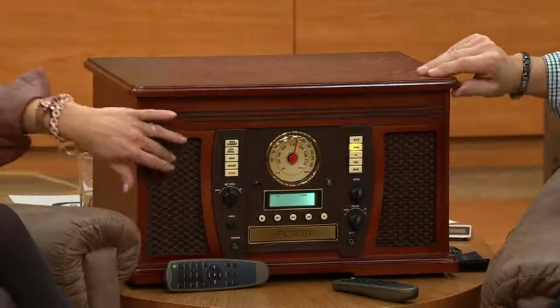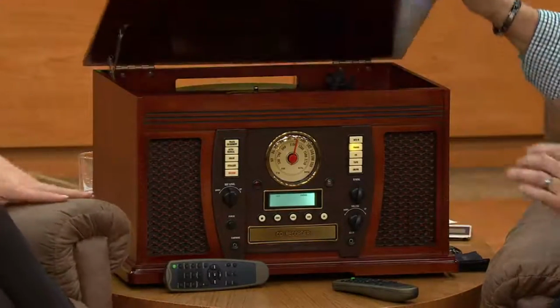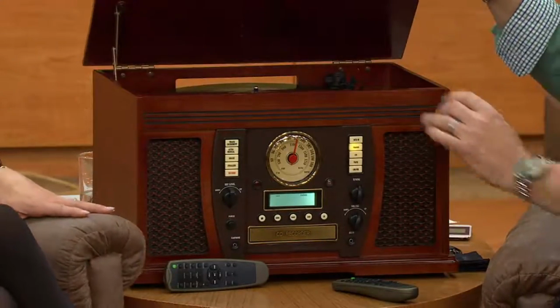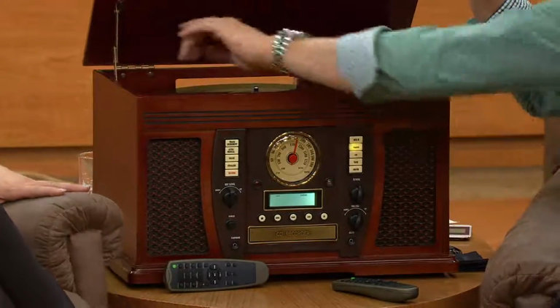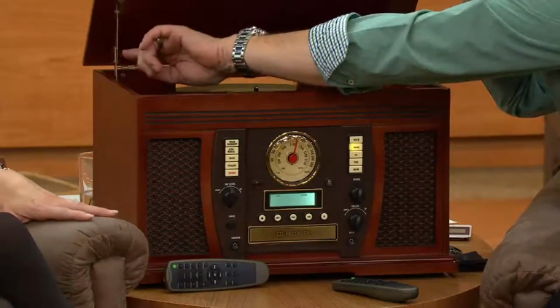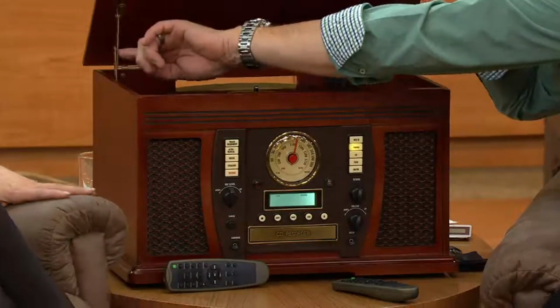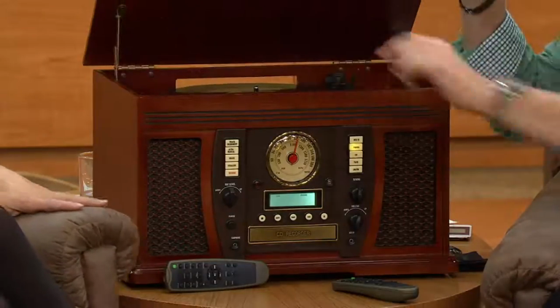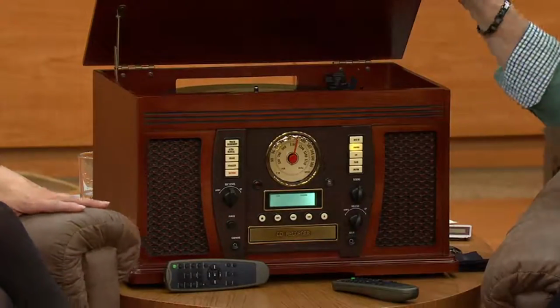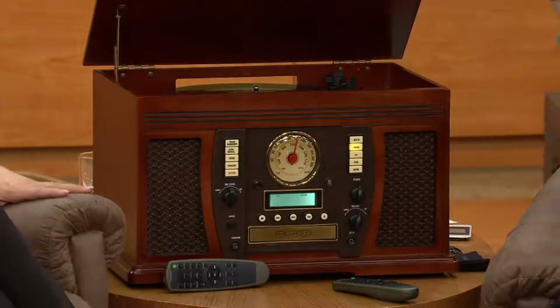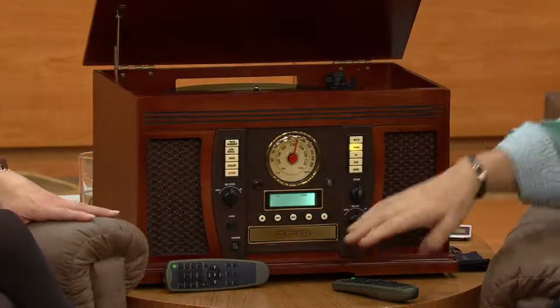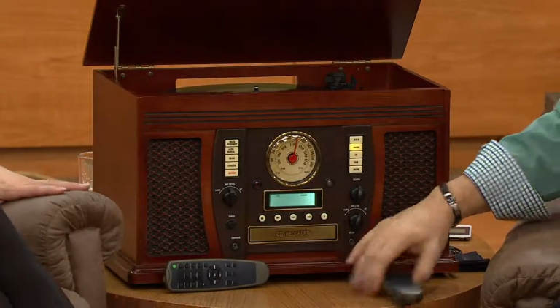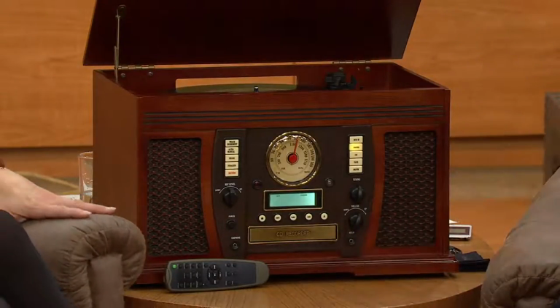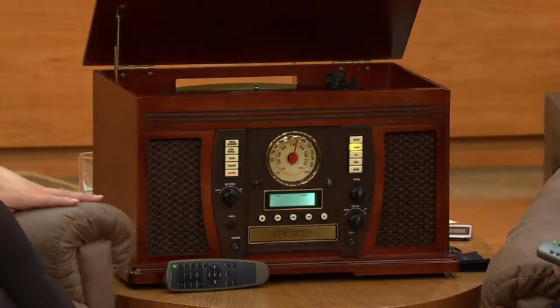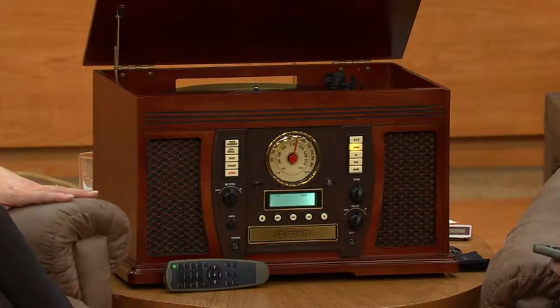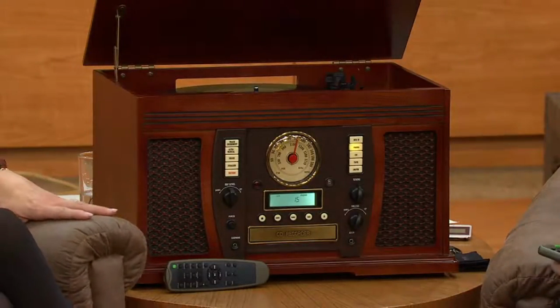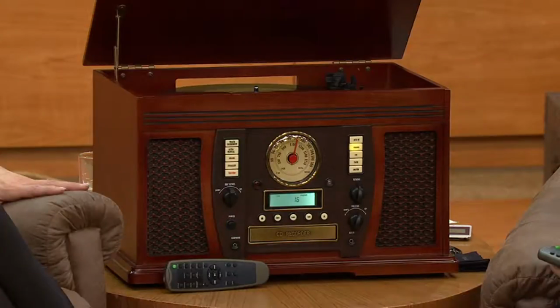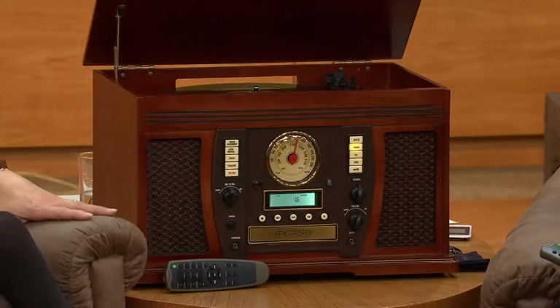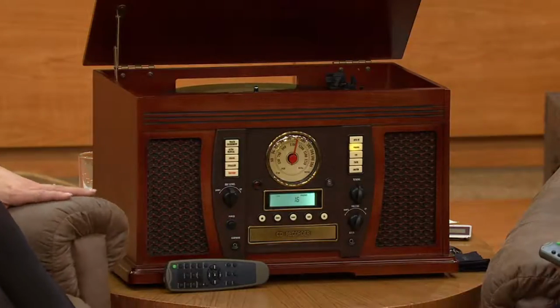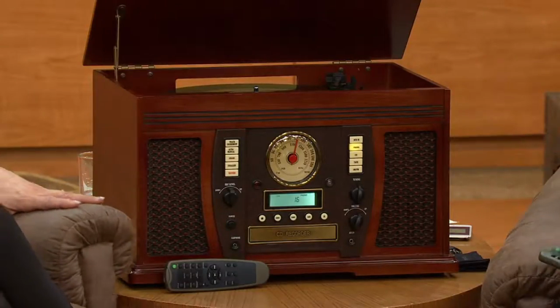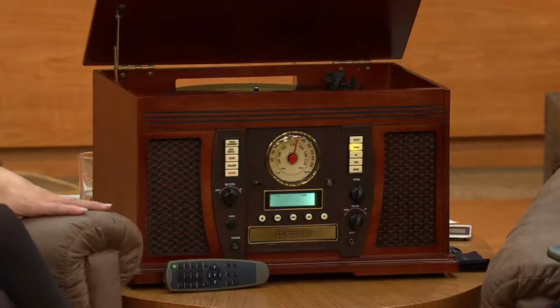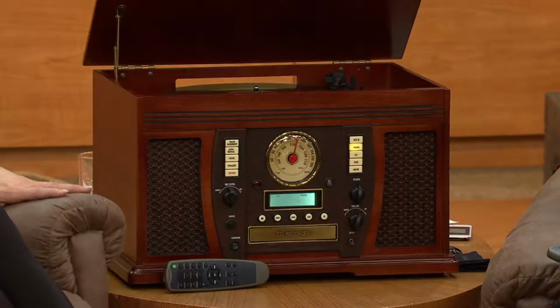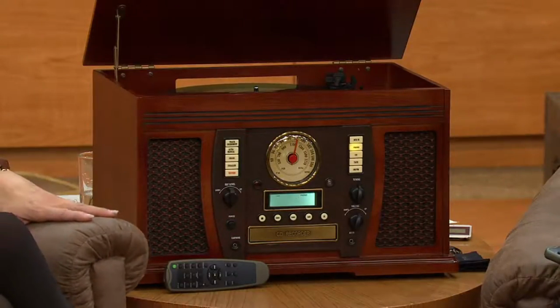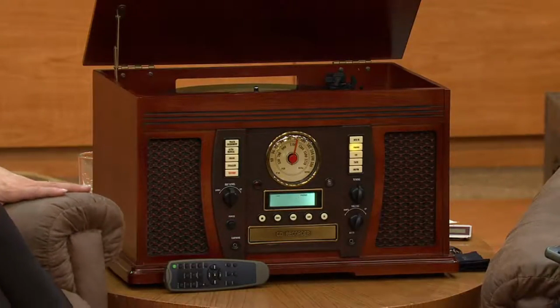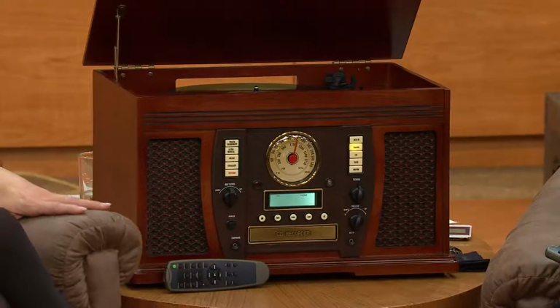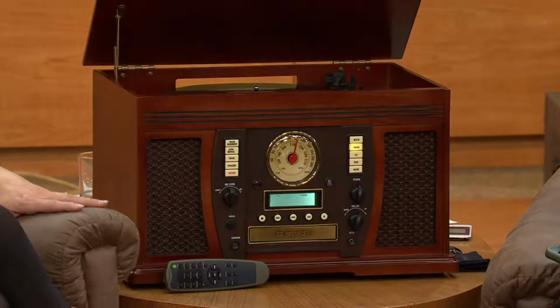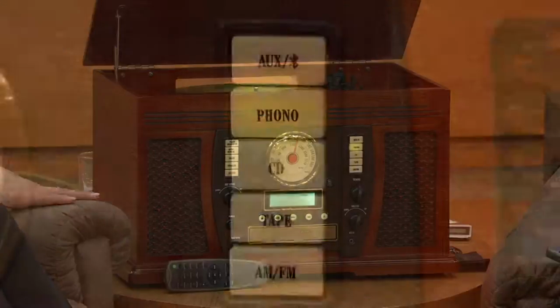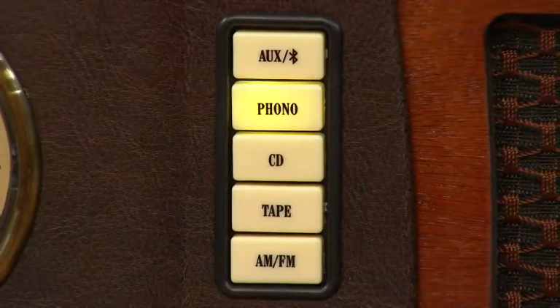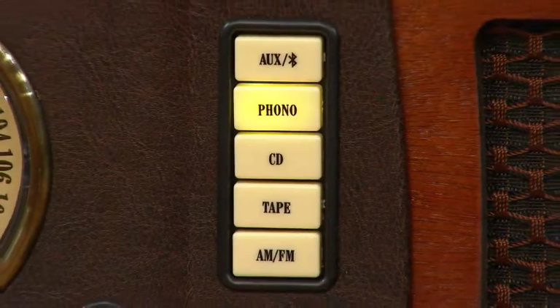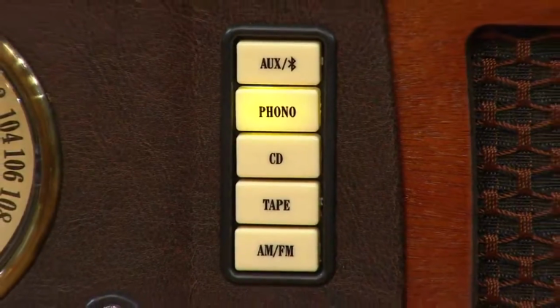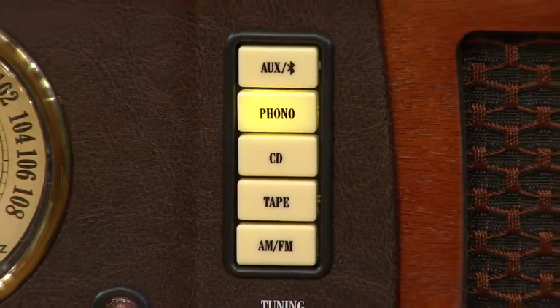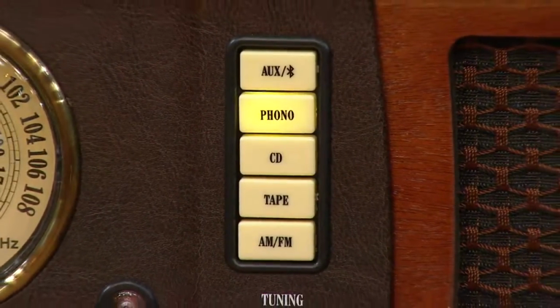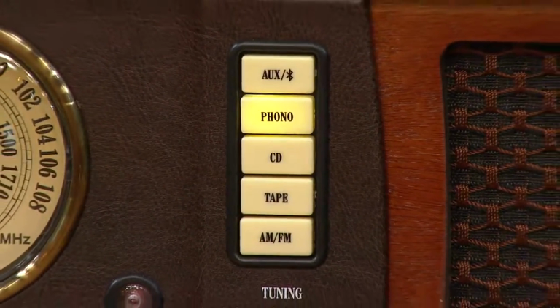The point is it looks good even when it's turned off, right? The sonic quality is absolutely spectacular. We call it 7-in-1 because it actually handles seven different sources of music. Walk us through them.